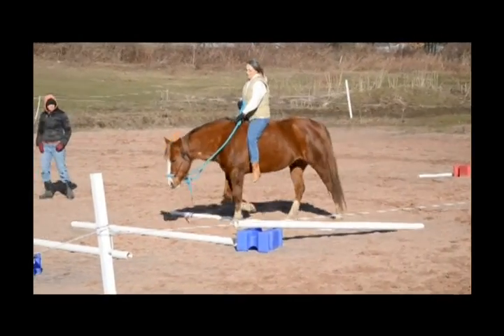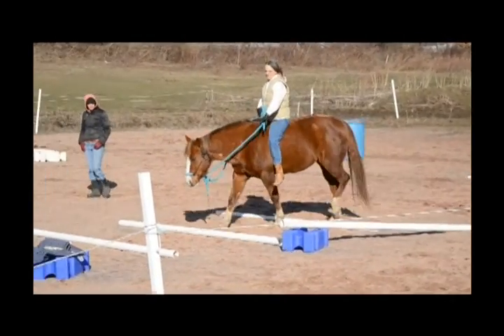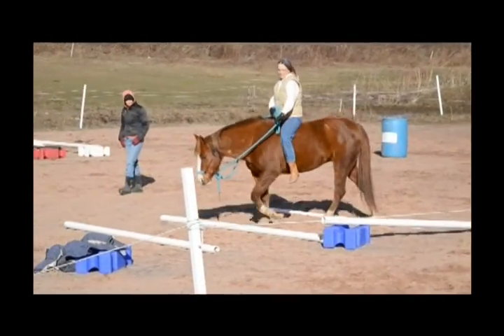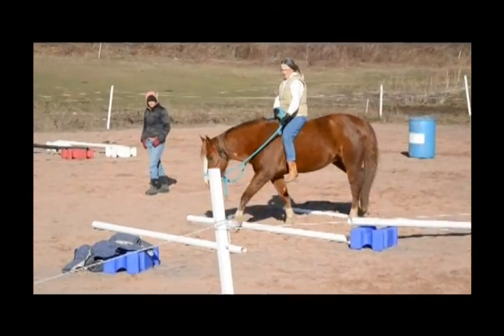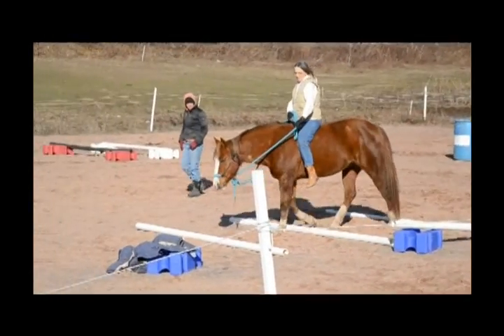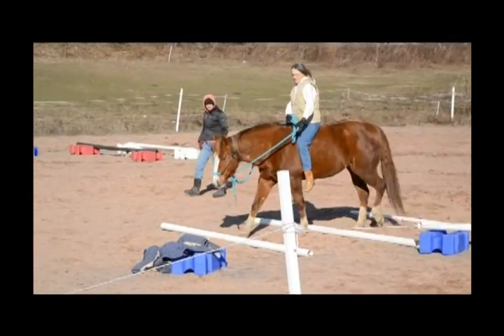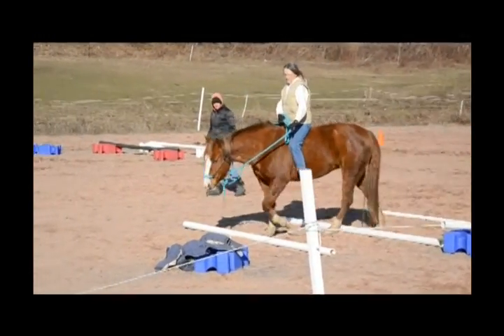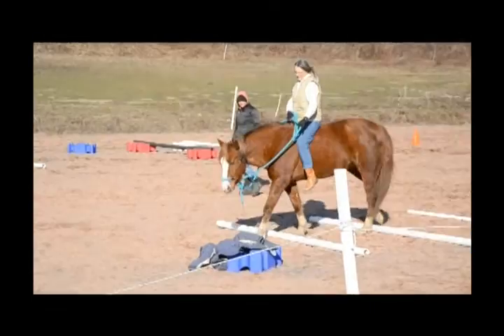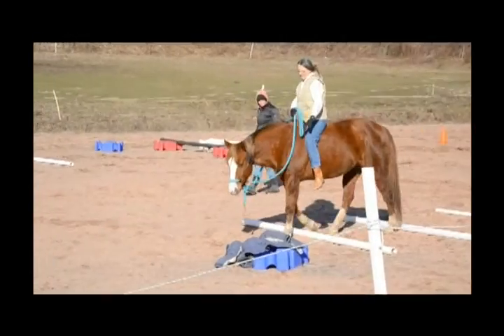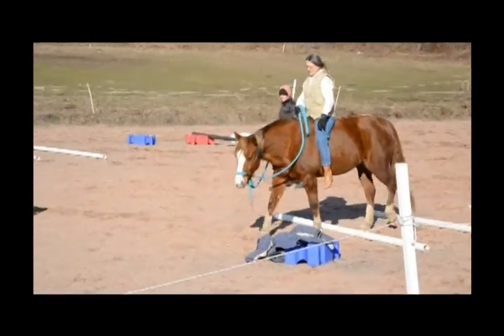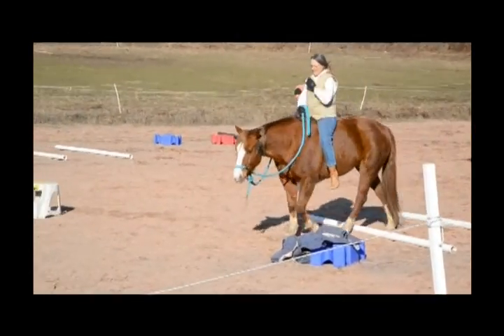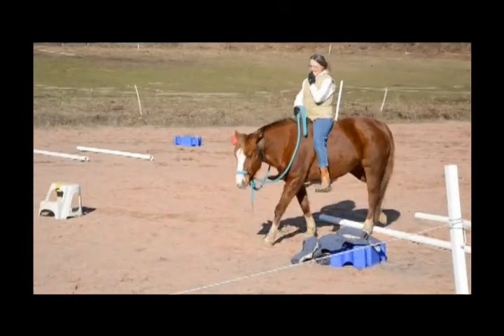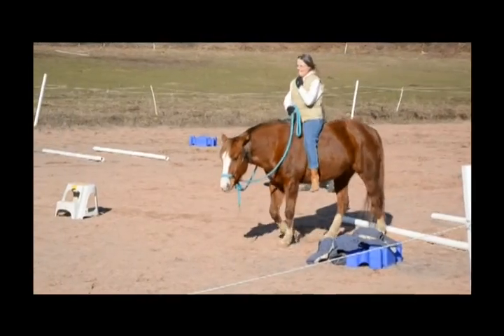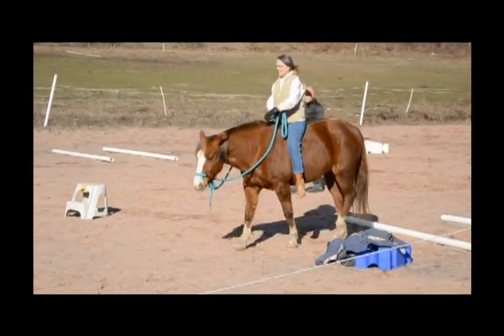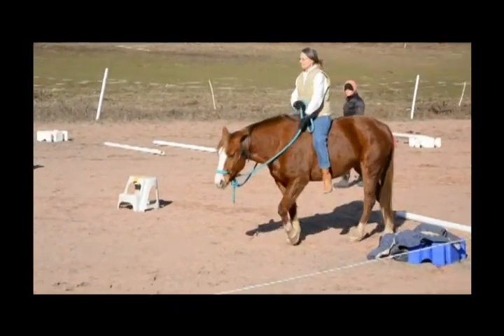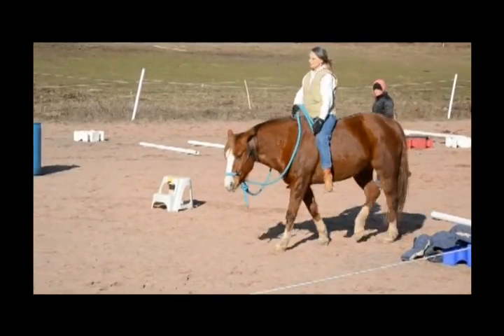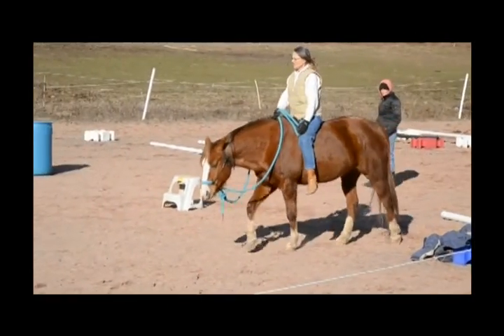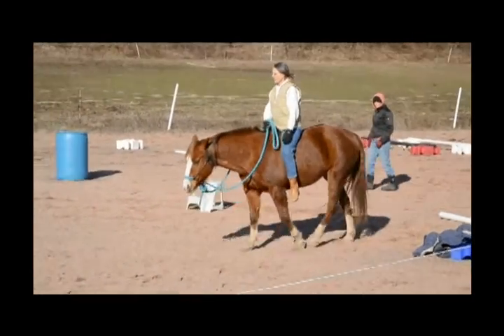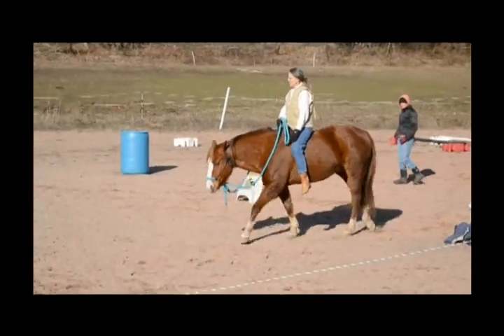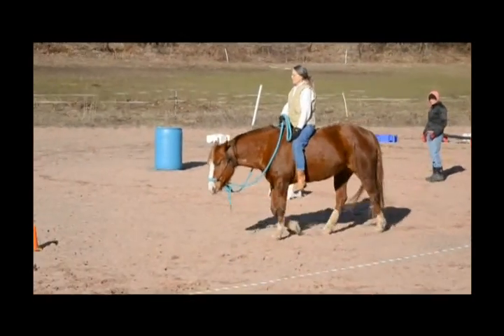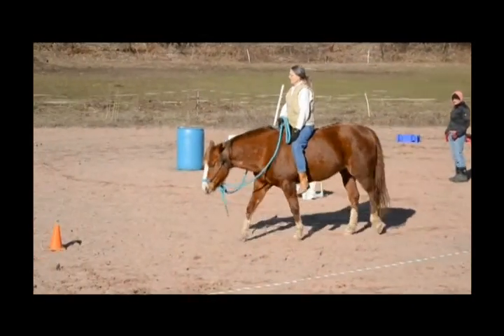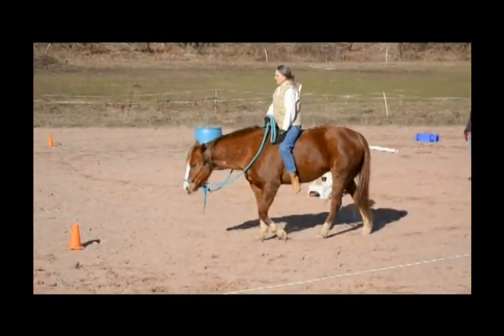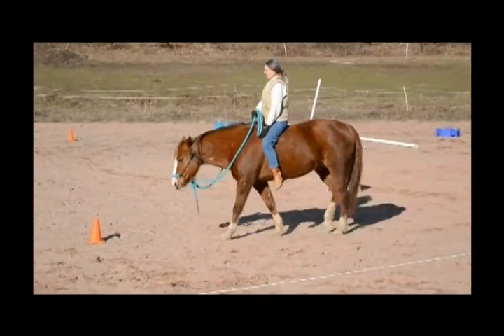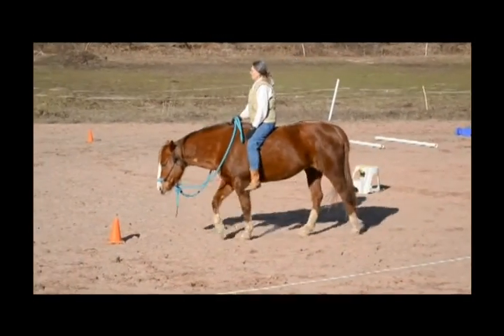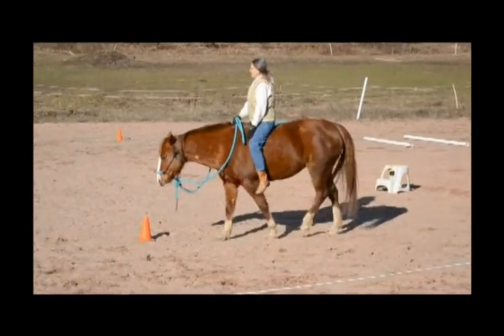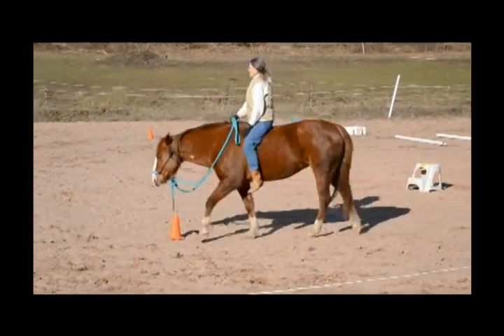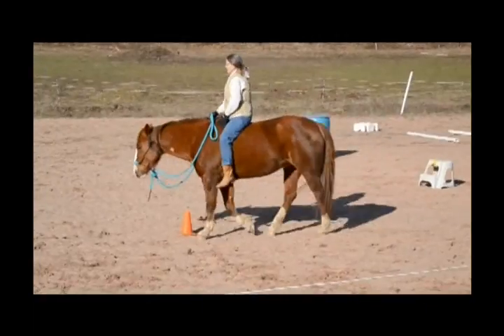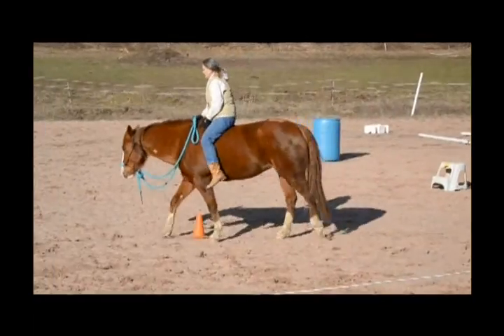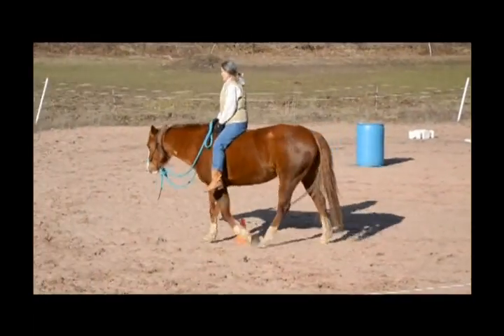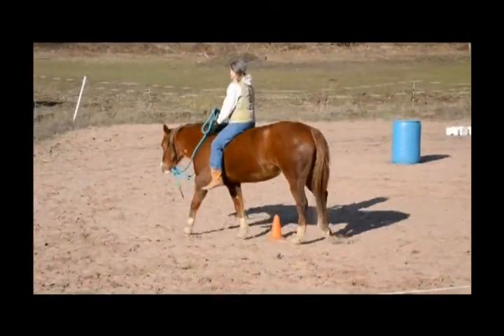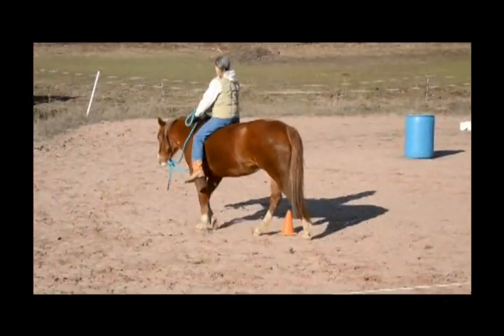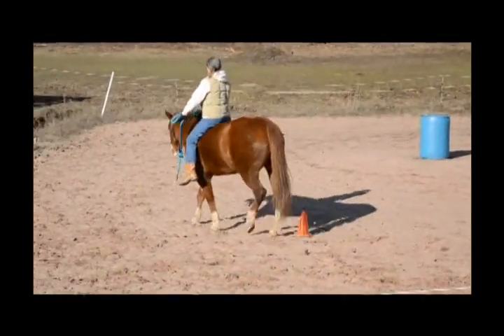We're going to stay away from the side. That big forward walk with a push underneath there. How's my seat? Good.